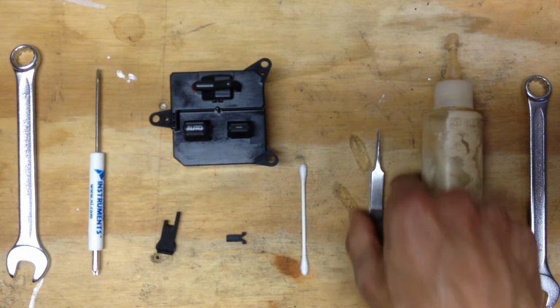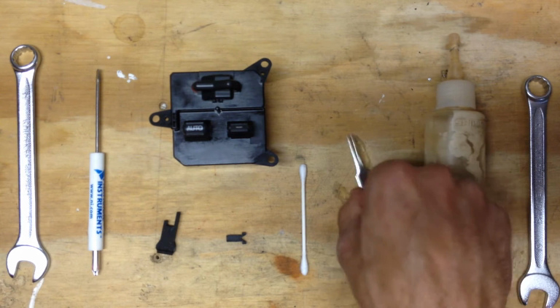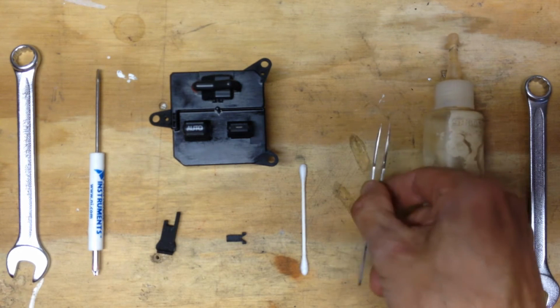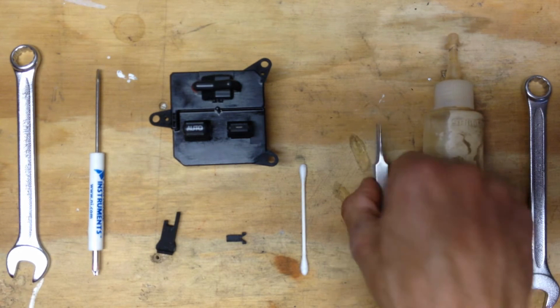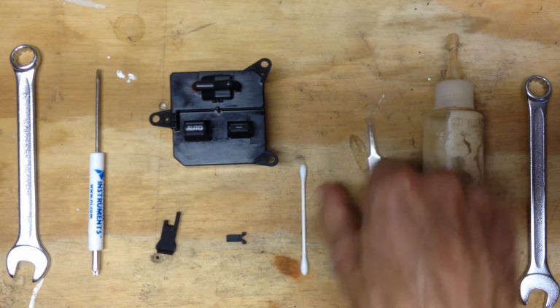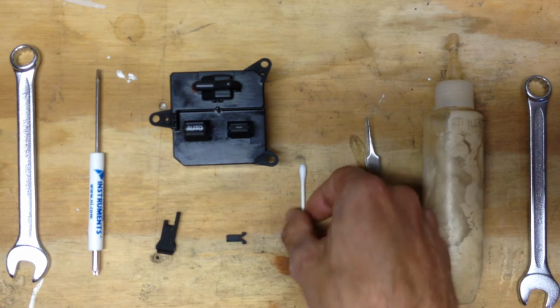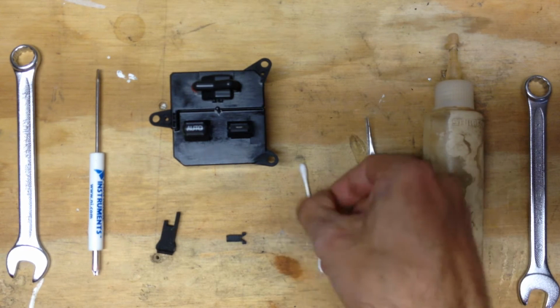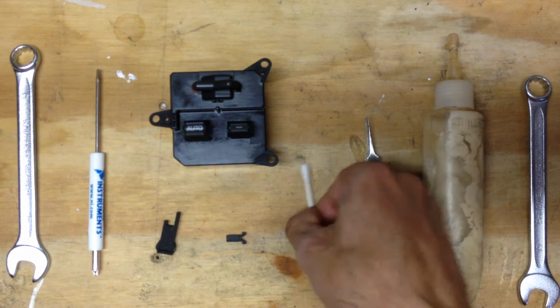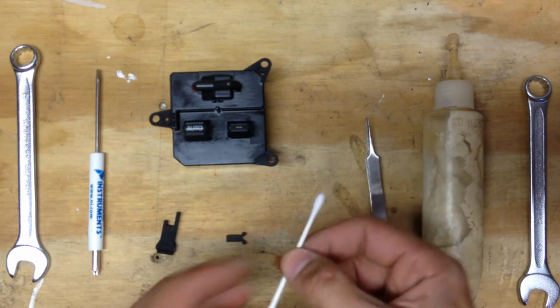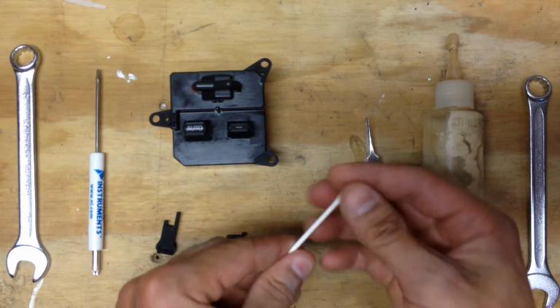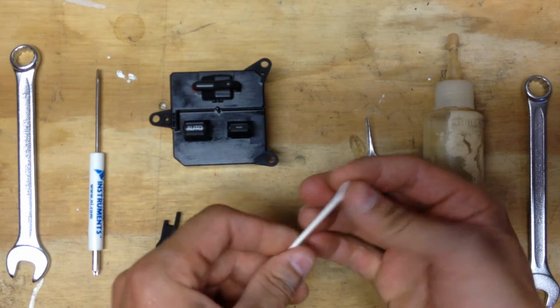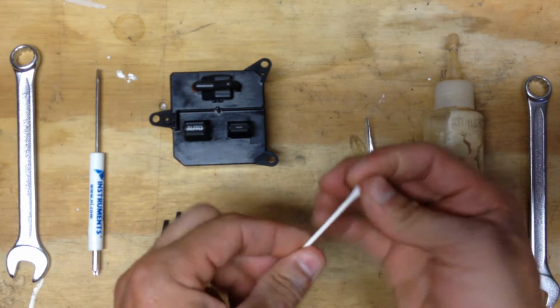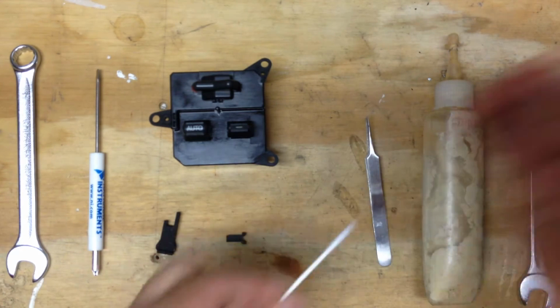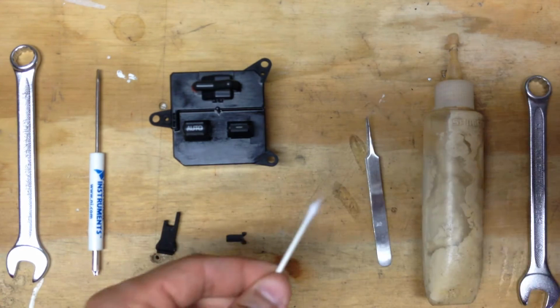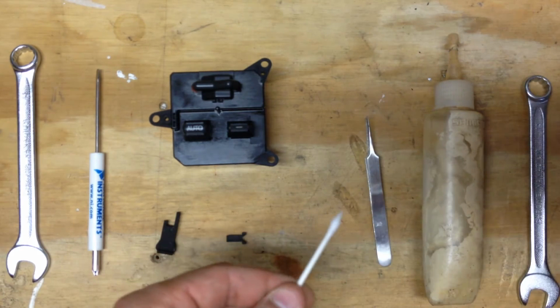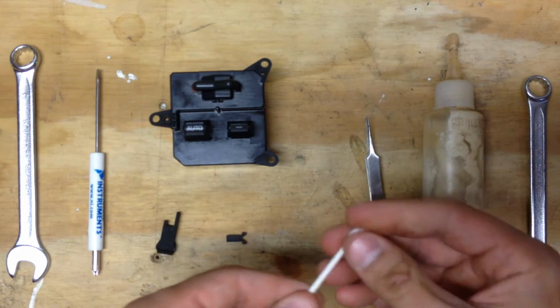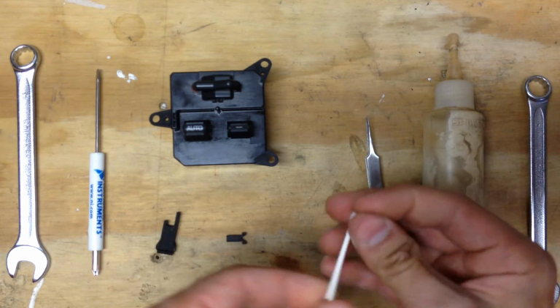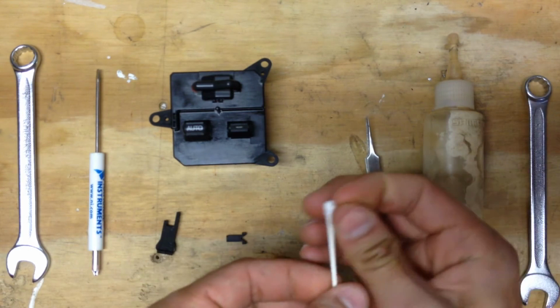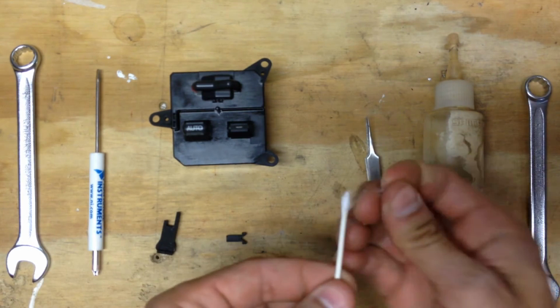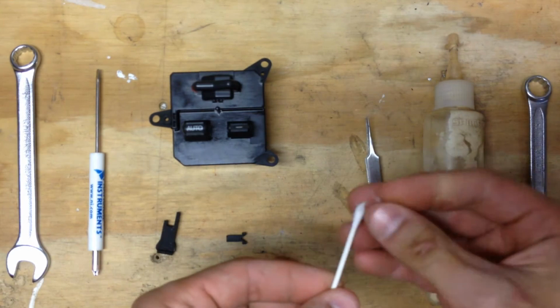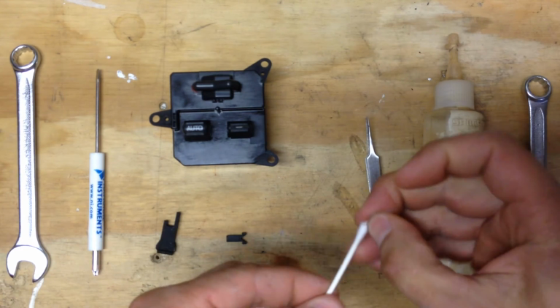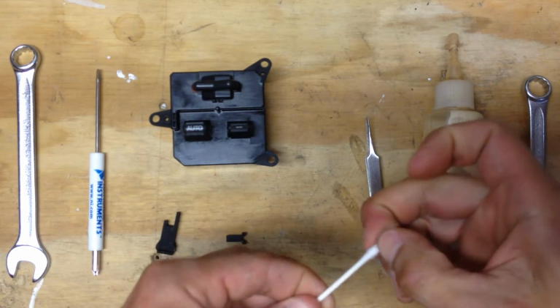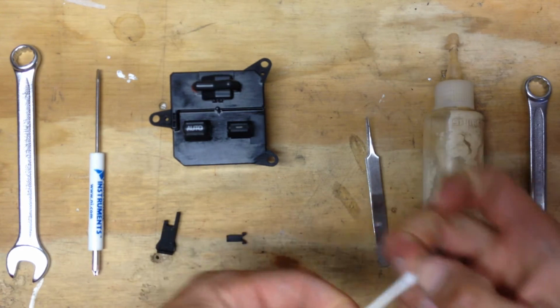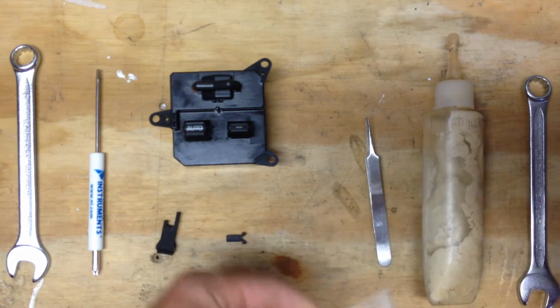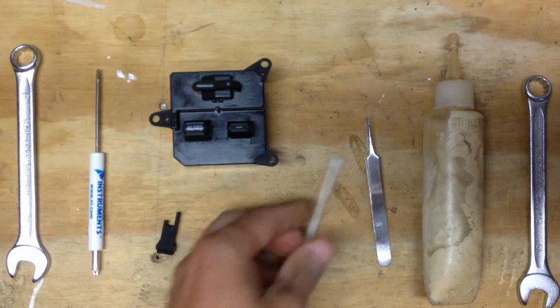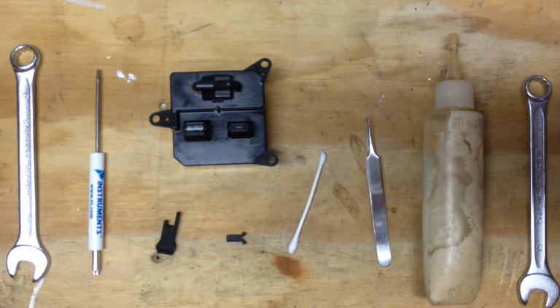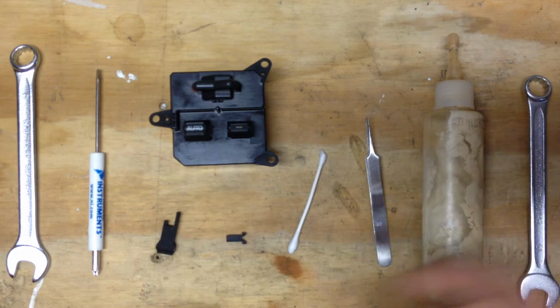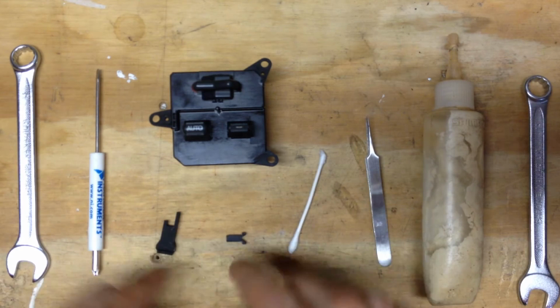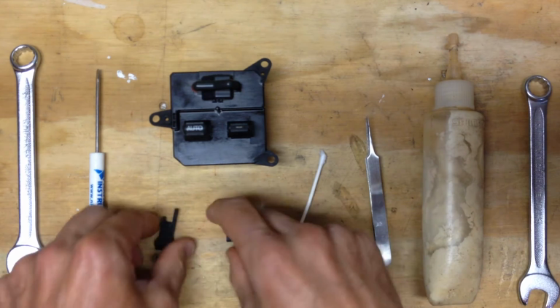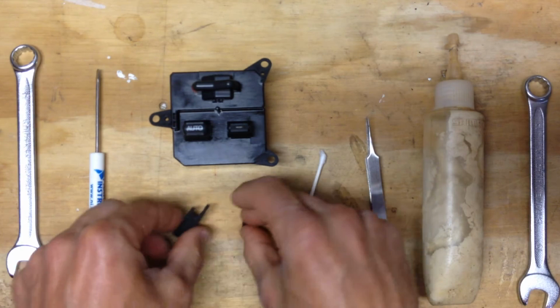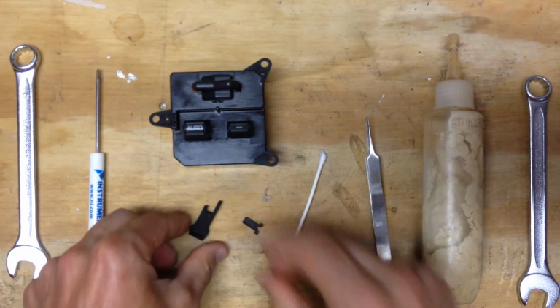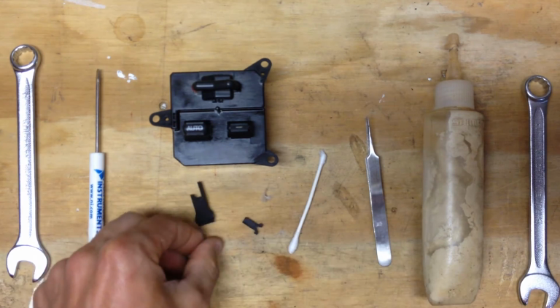A pair of tweezers is helpful but not required. A Q-tip that we're going to take the end off of — you'll see why. And two 3D printed parts here.